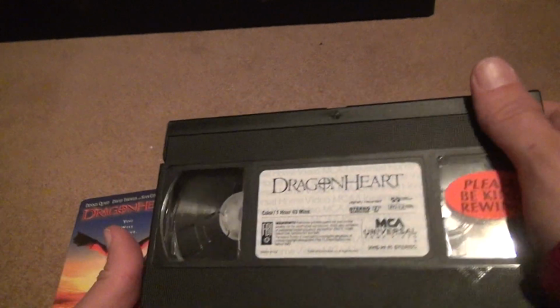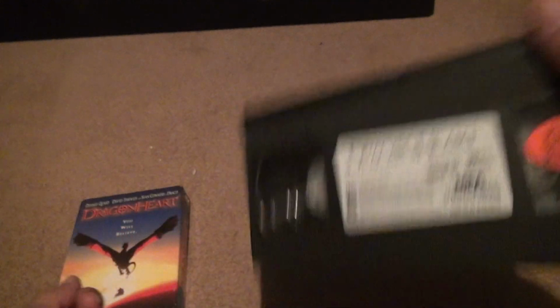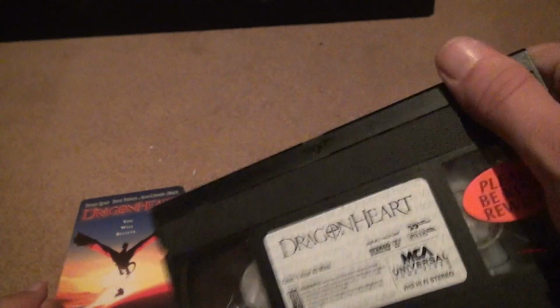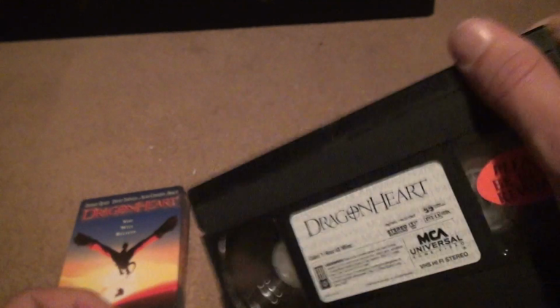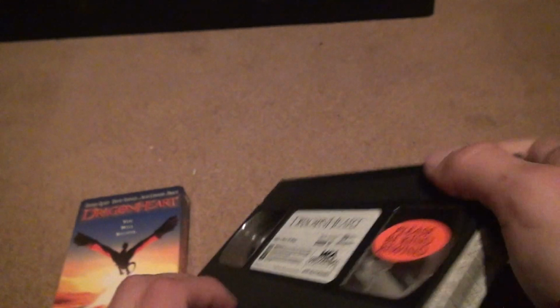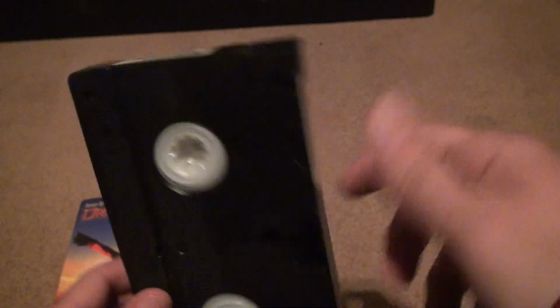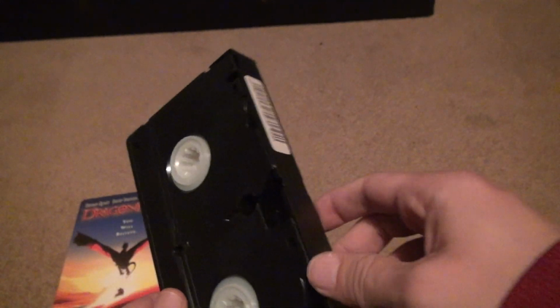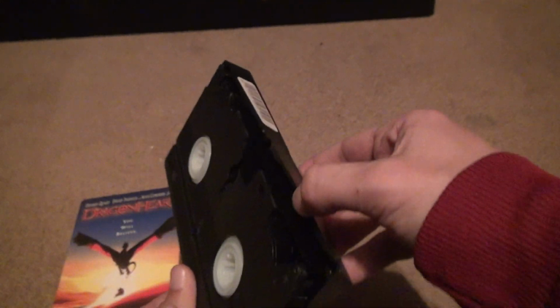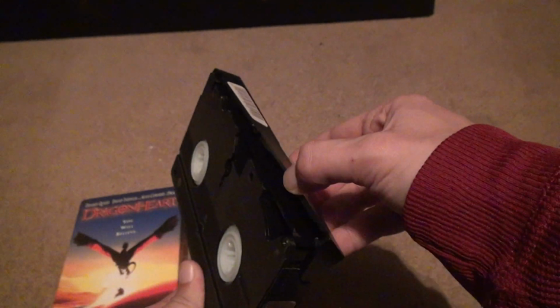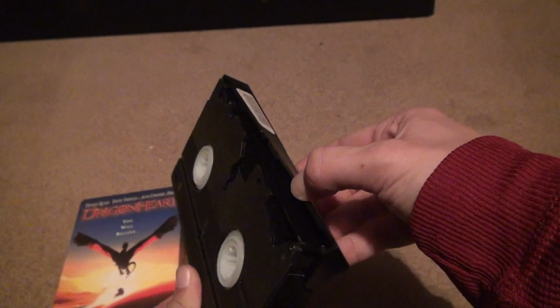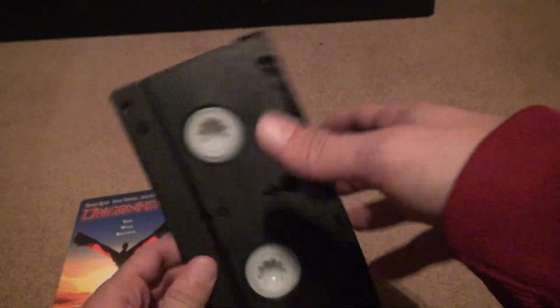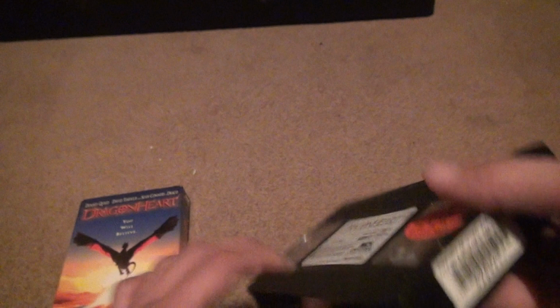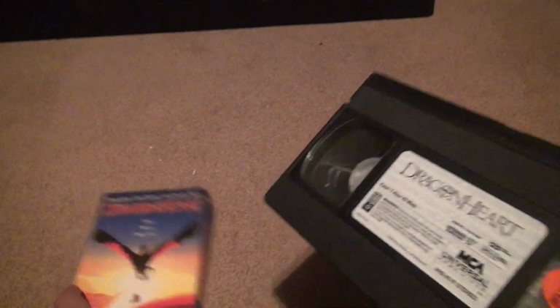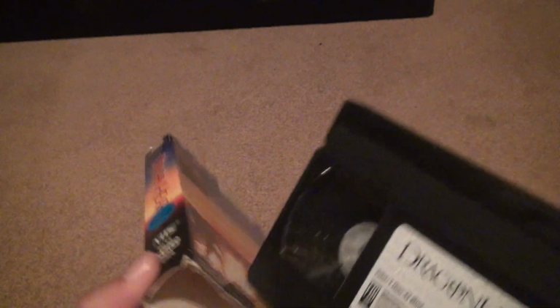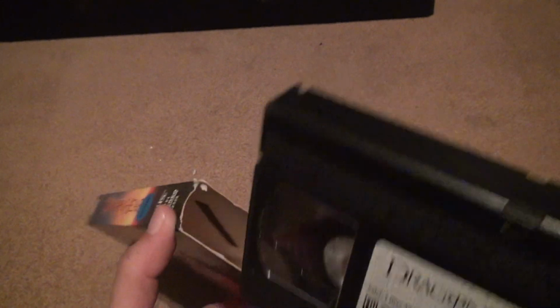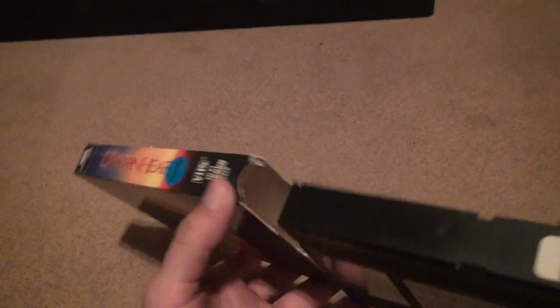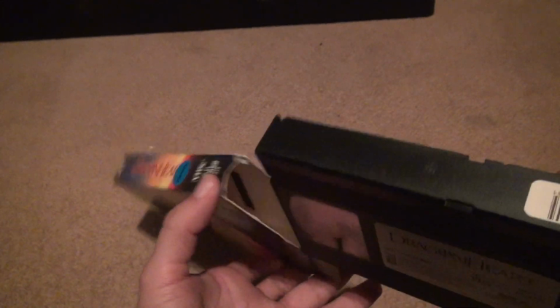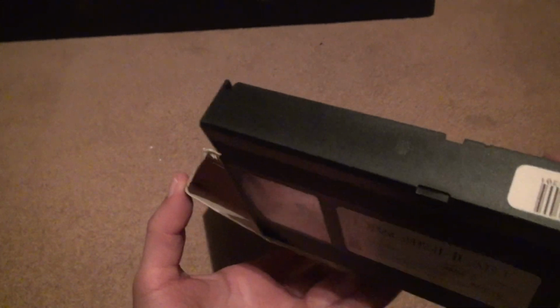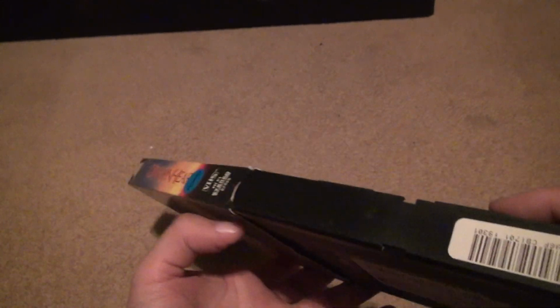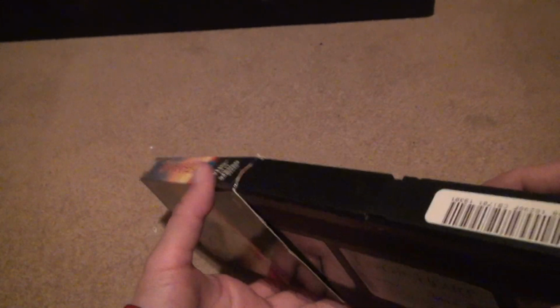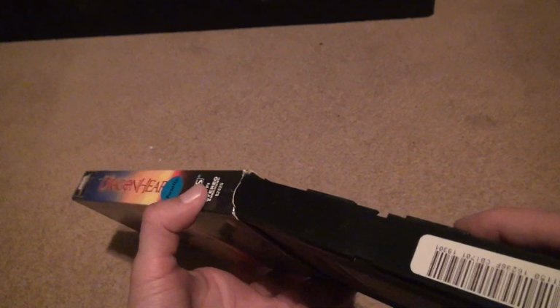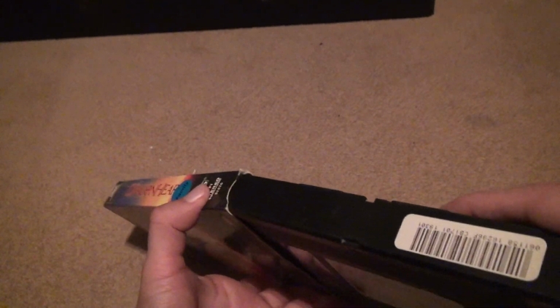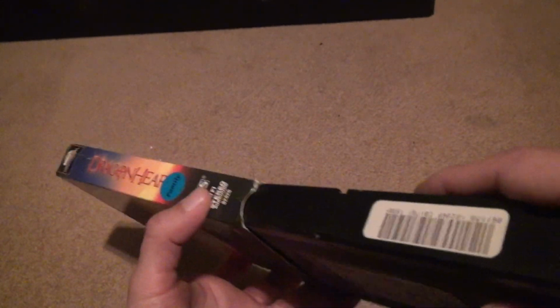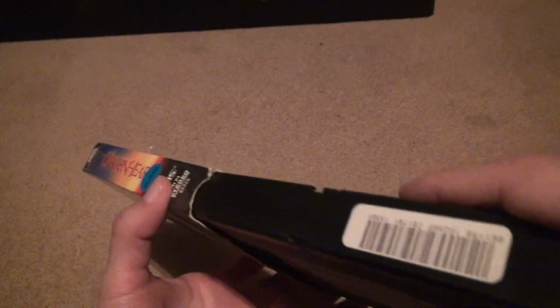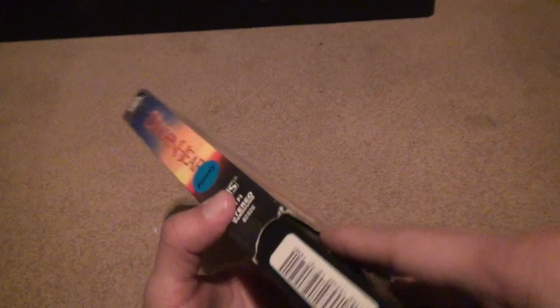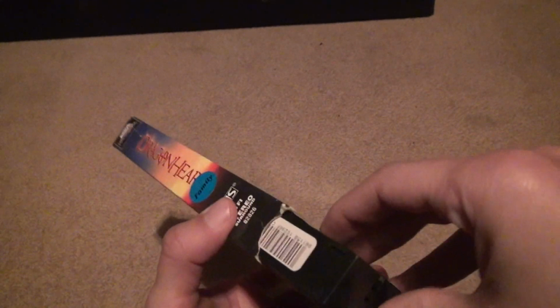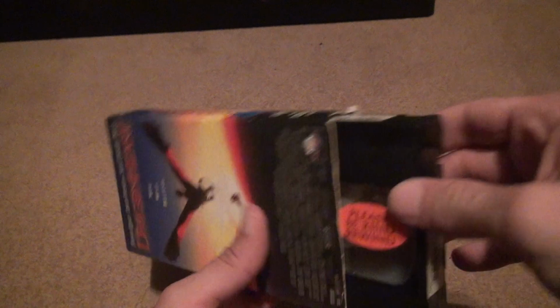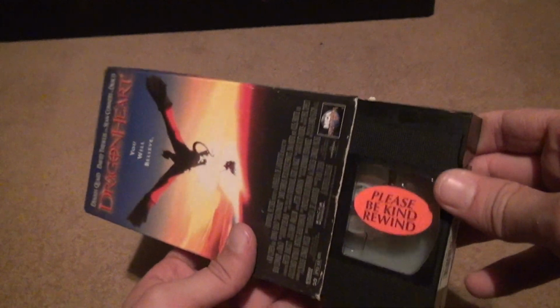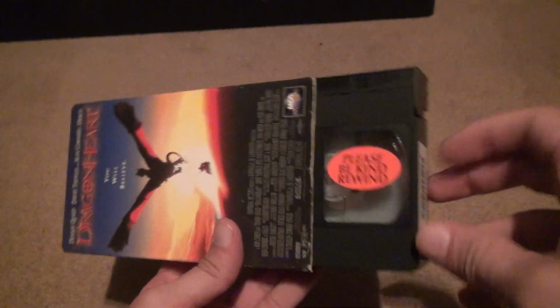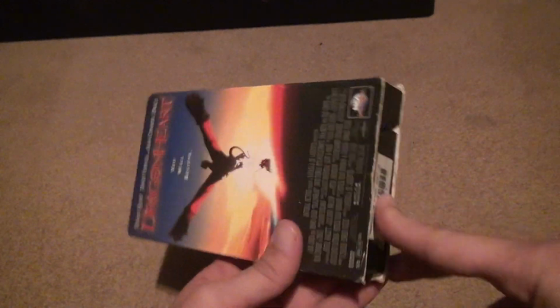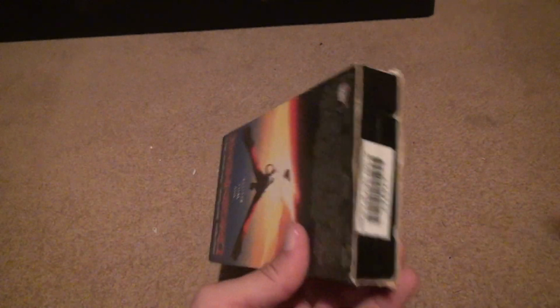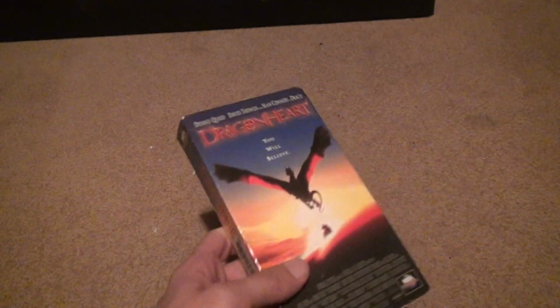42 minutes — passes the shake test. You know why I do the shake test? I dropped a tape the other day and you could hear pieces rattling around inside. You do not want to put that in your VCR.